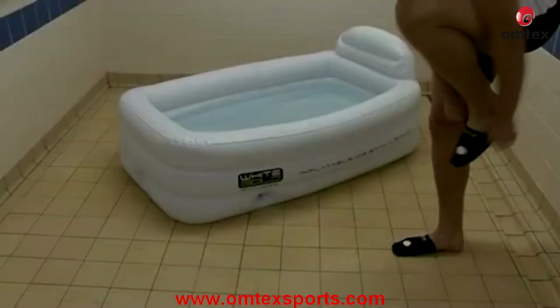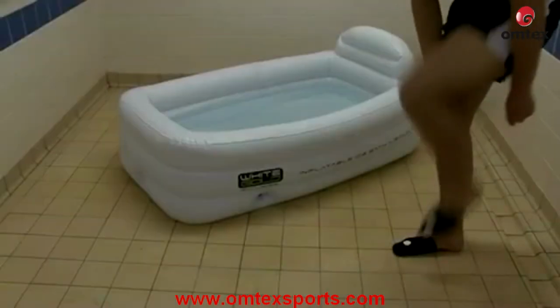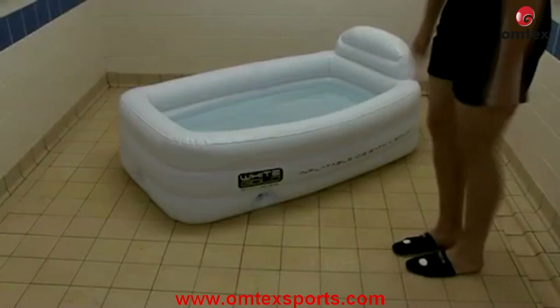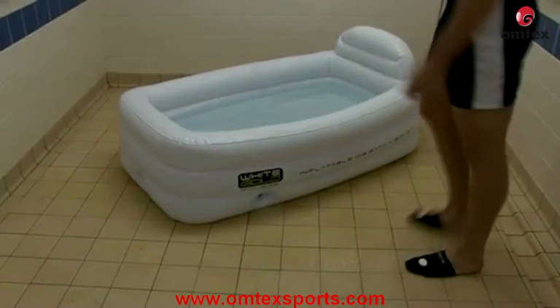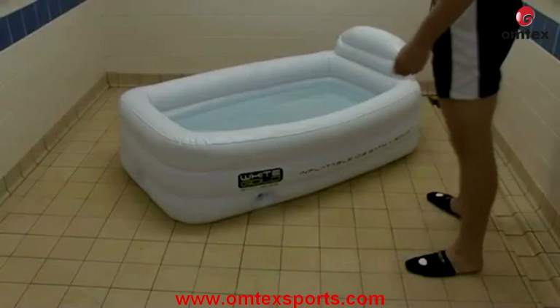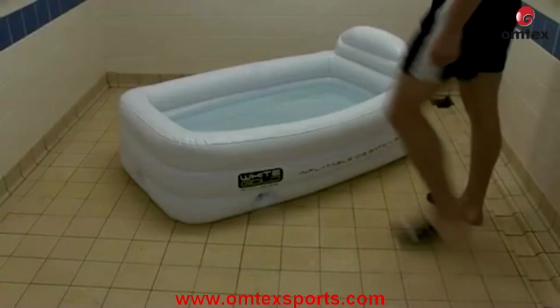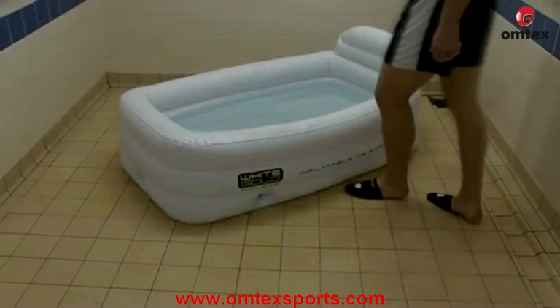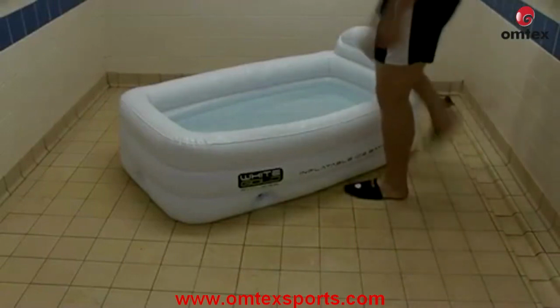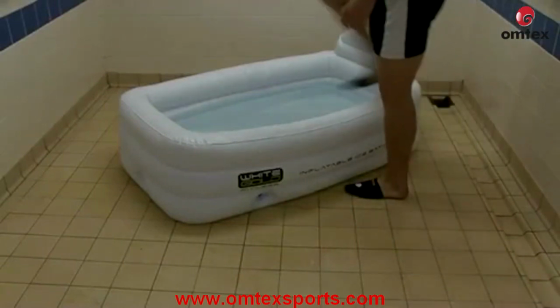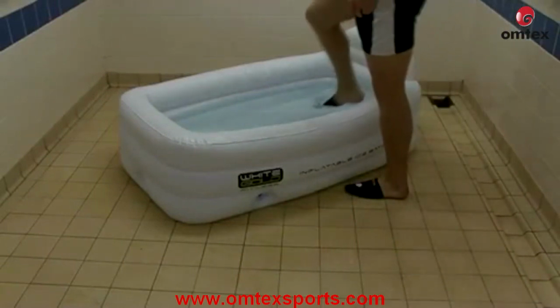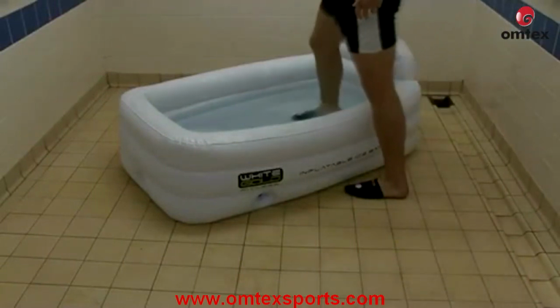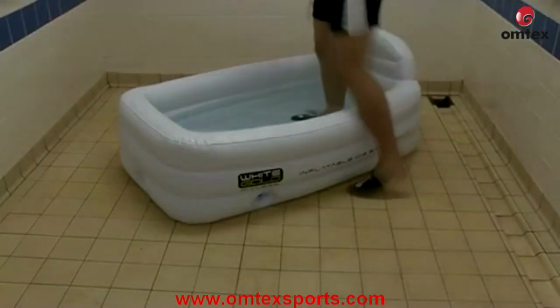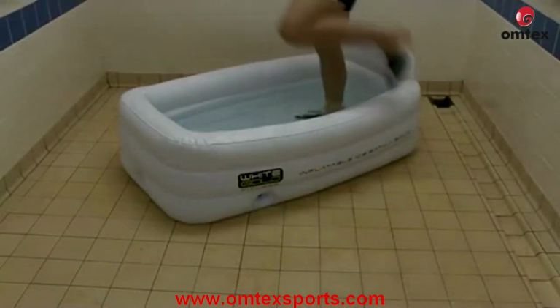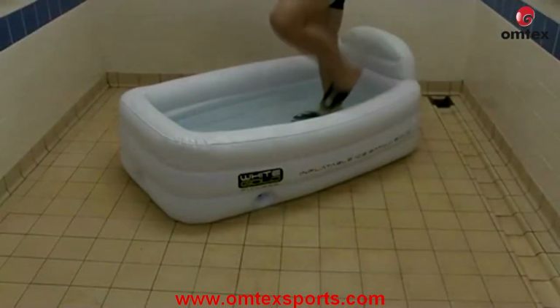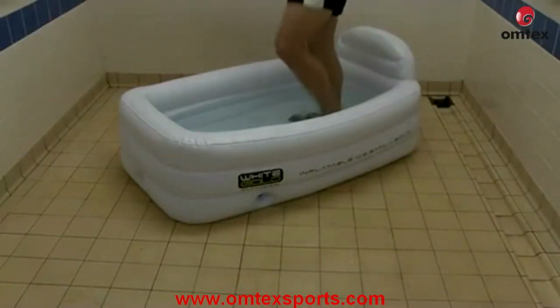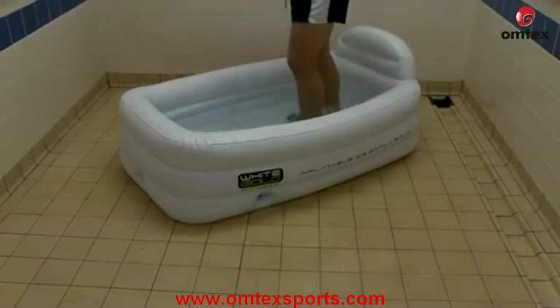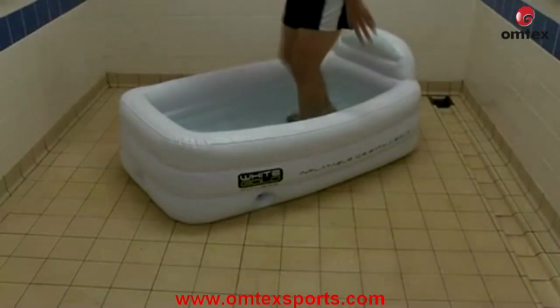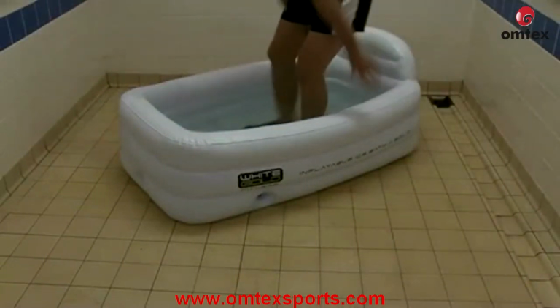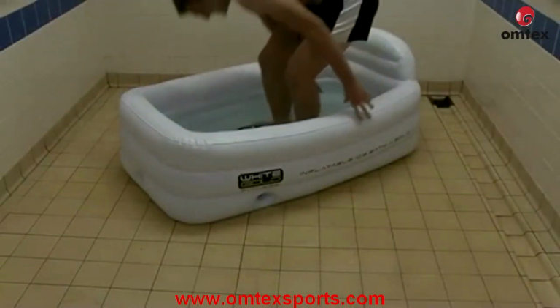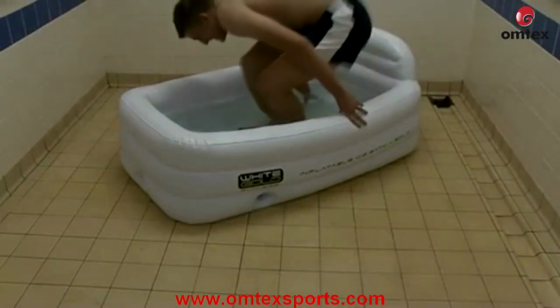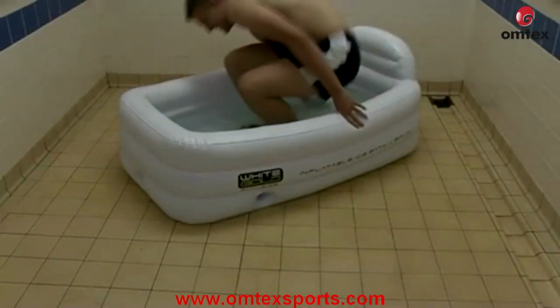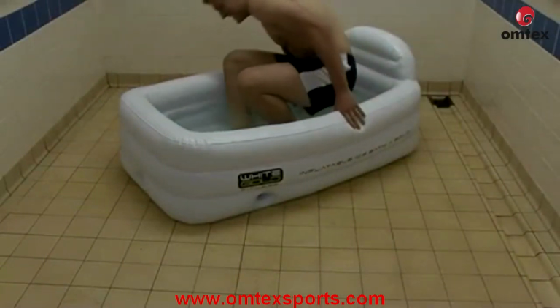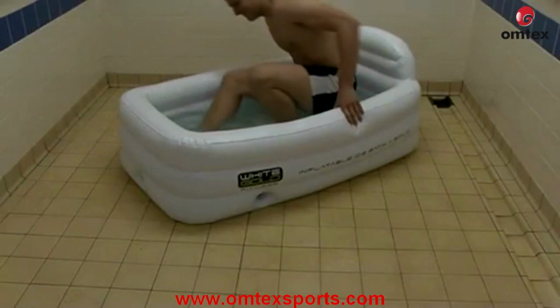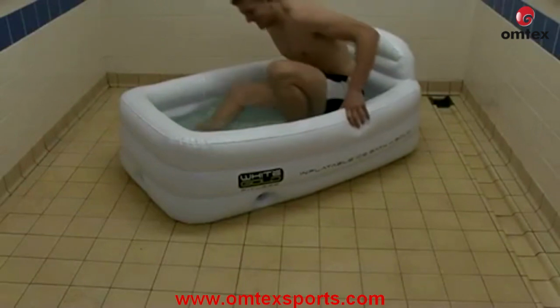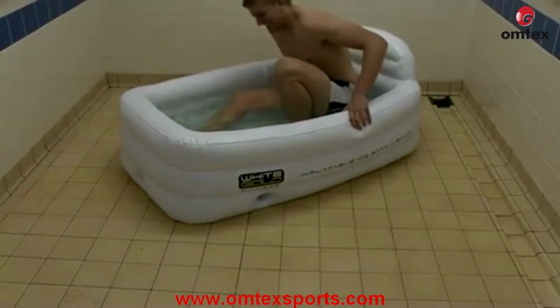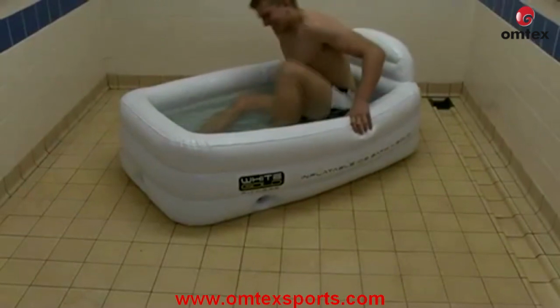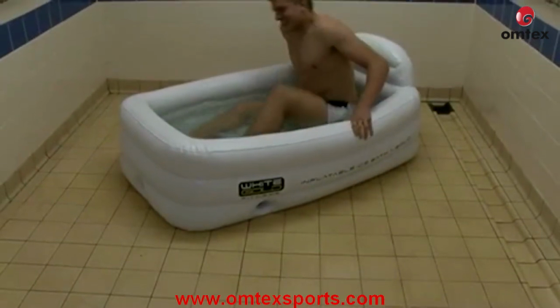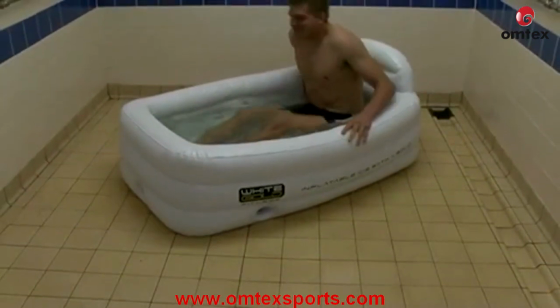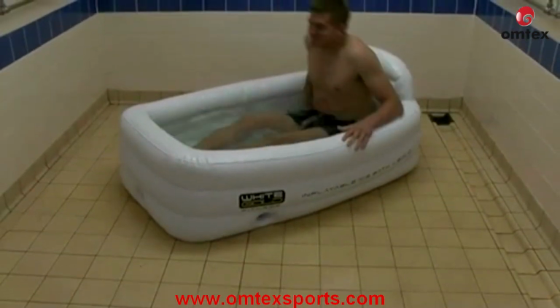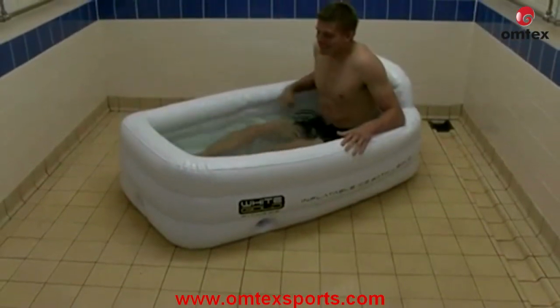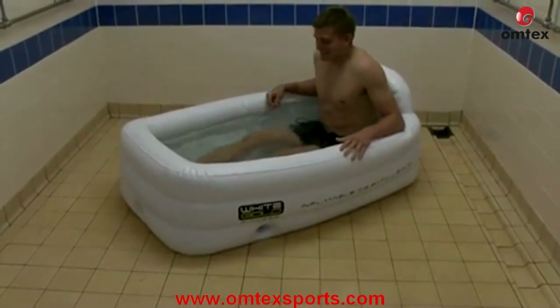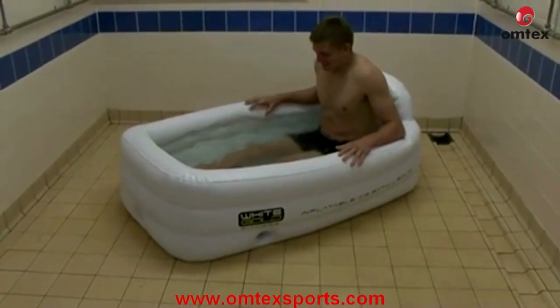Ice bath socks are worn to insulate the toes and forefoot. Athletes use the baths as a key part of their recovery strategy after training and competition.